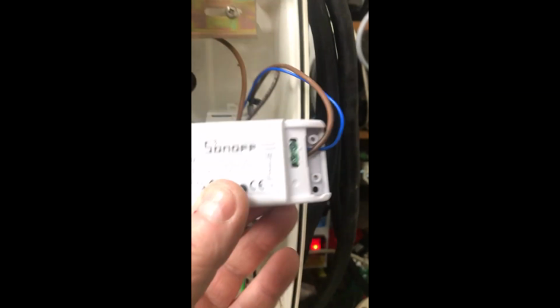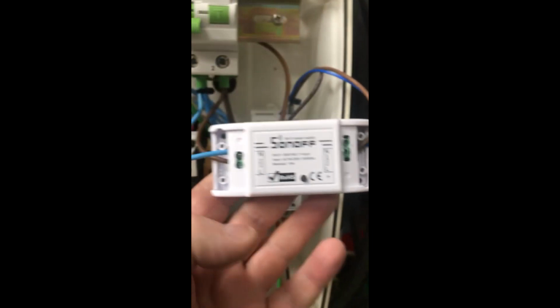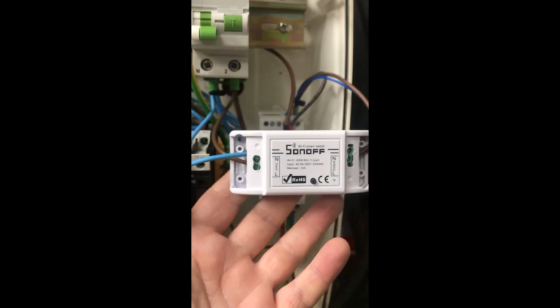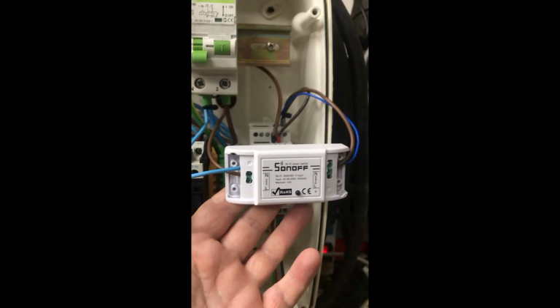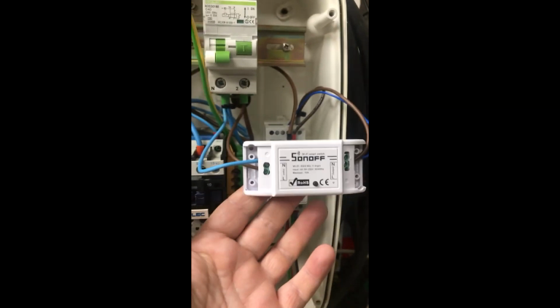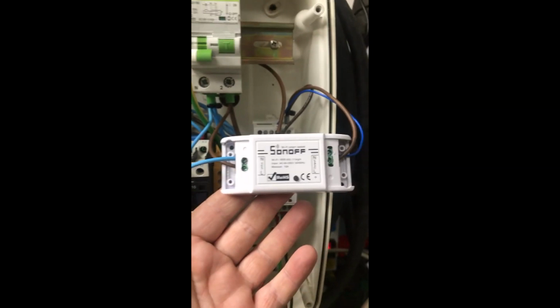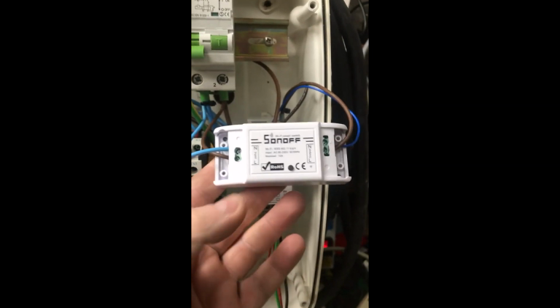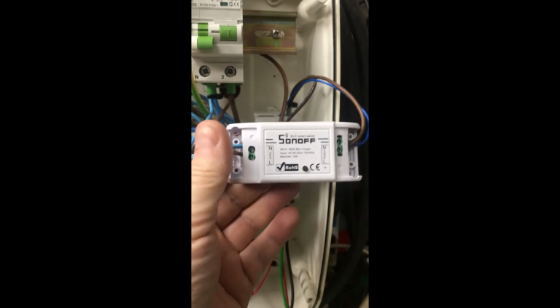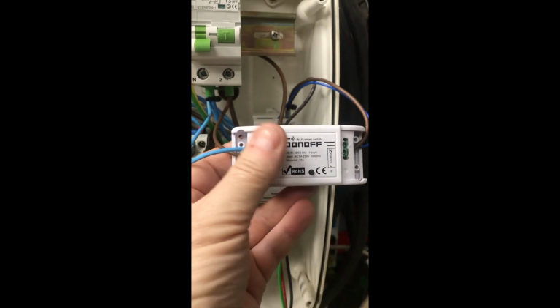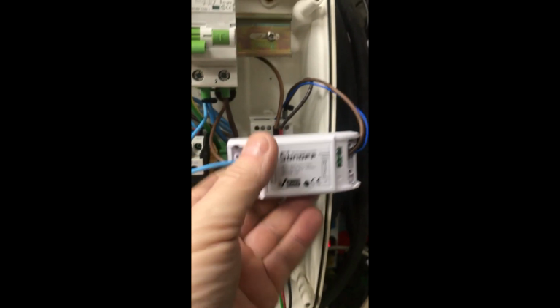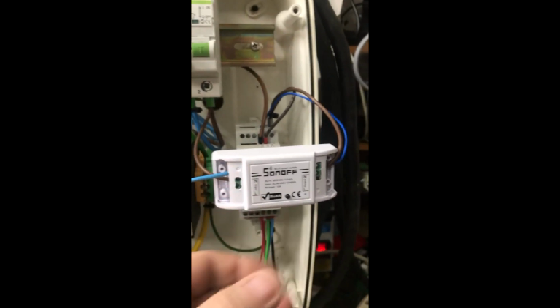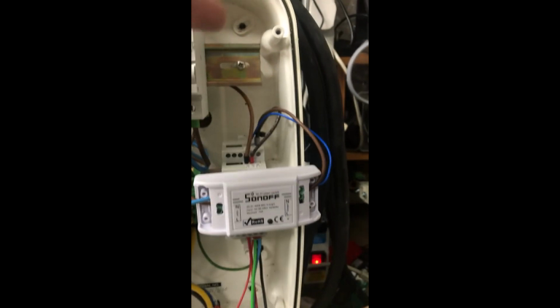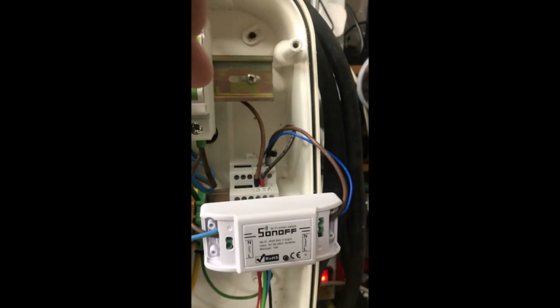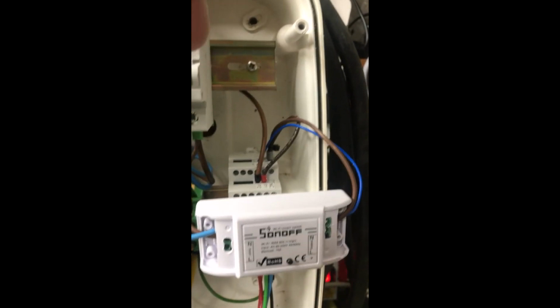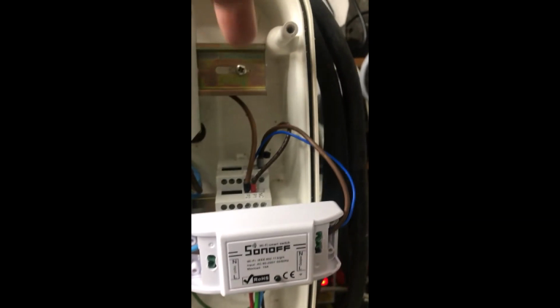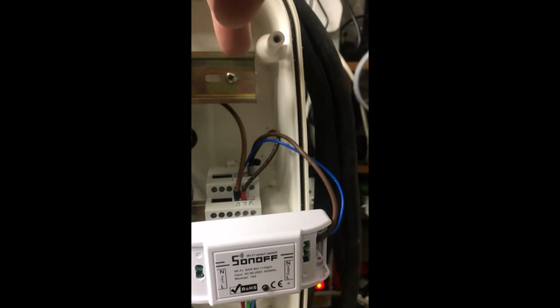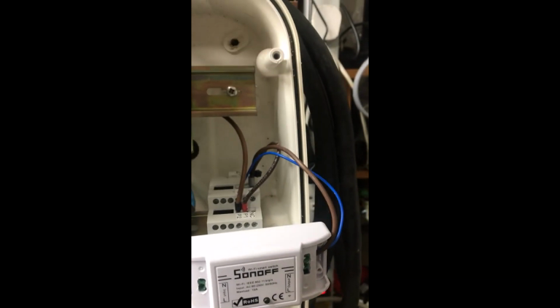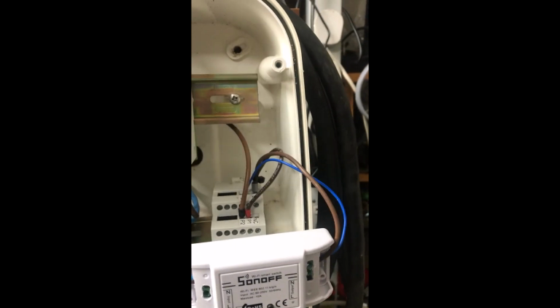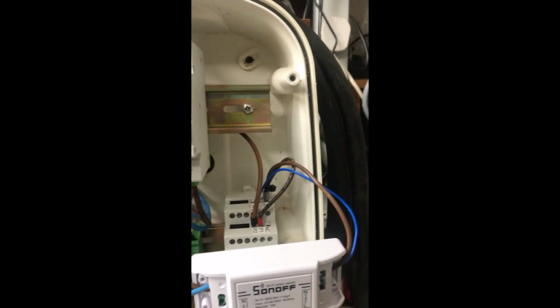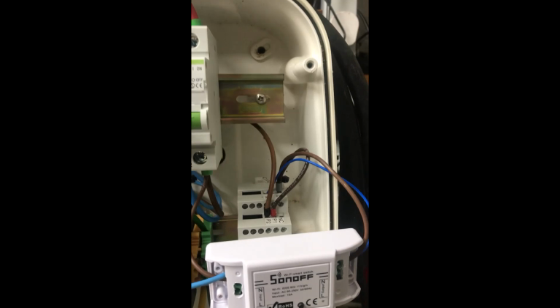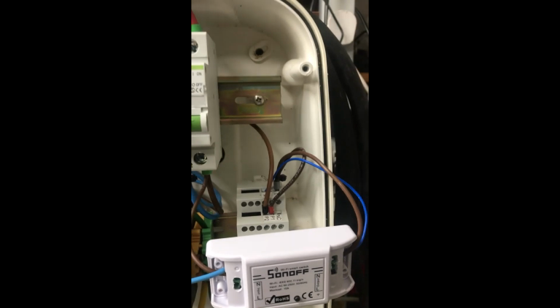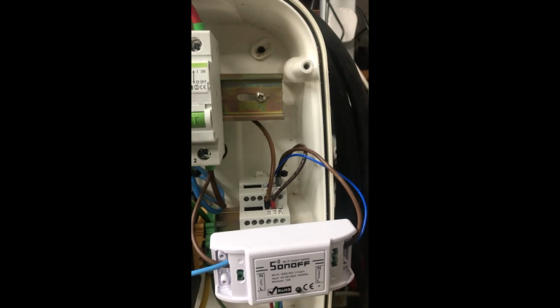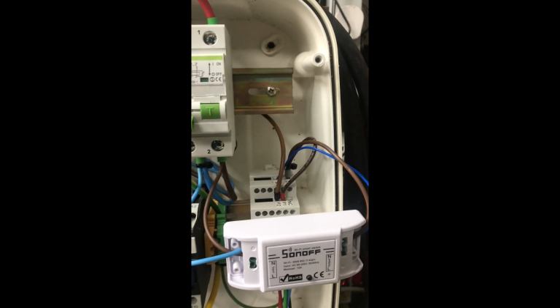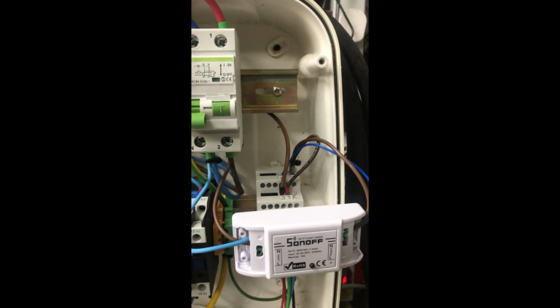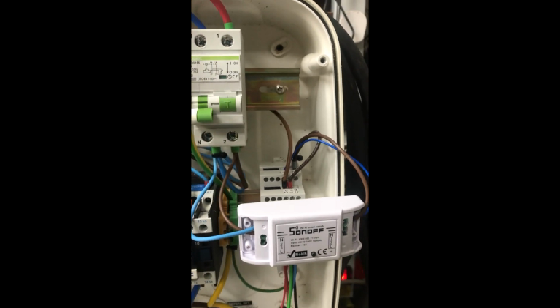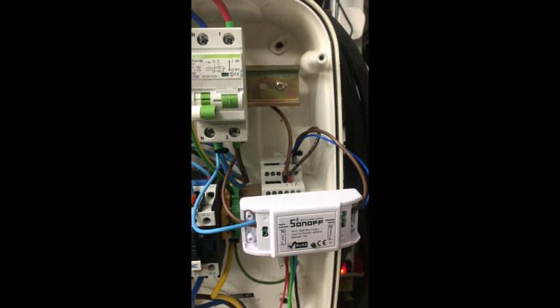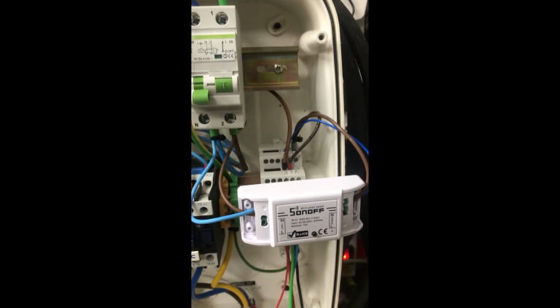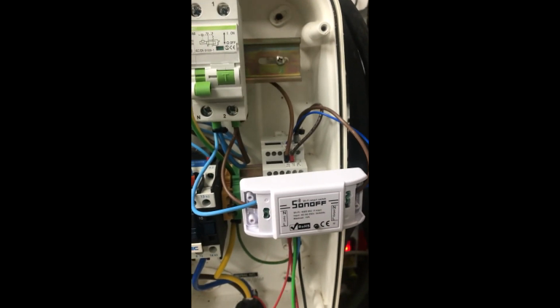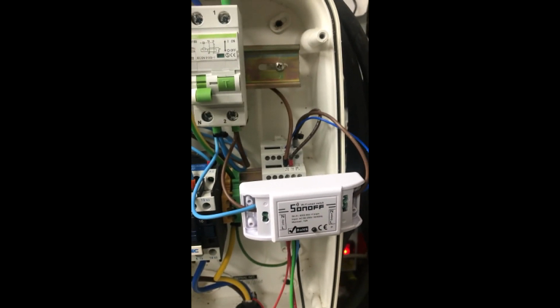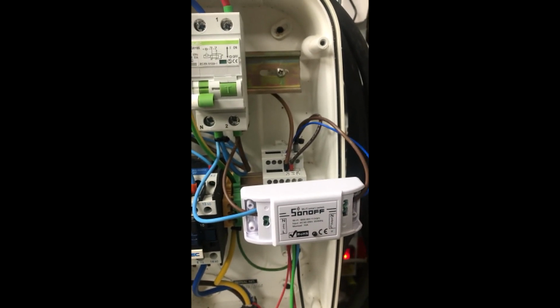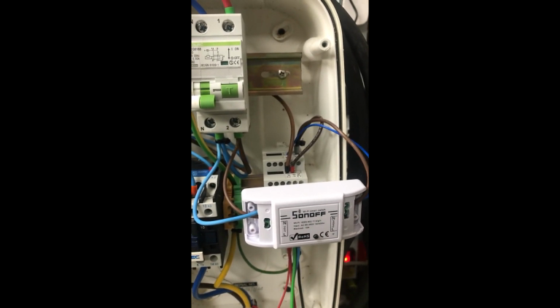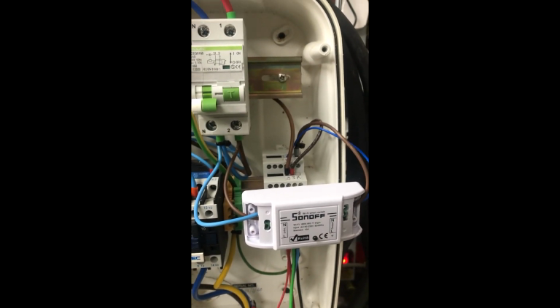I just wanted to show you that before I put the end covers on. I'm going to put this module up here with a tie wrap so it's just held nicely out of the way. Once I've done that I'll bring you back ready for some testing.